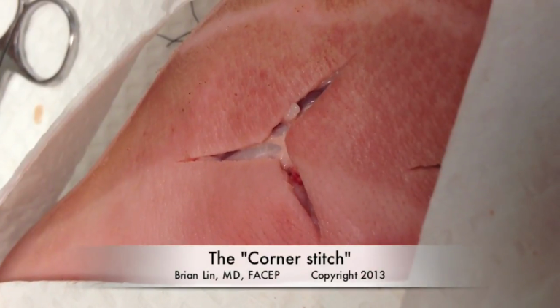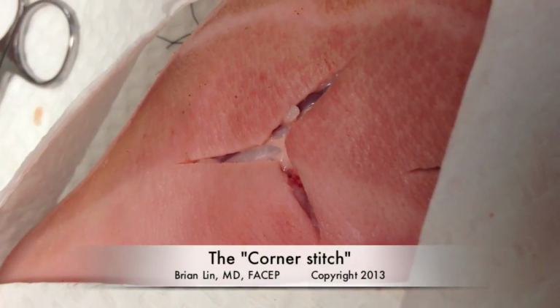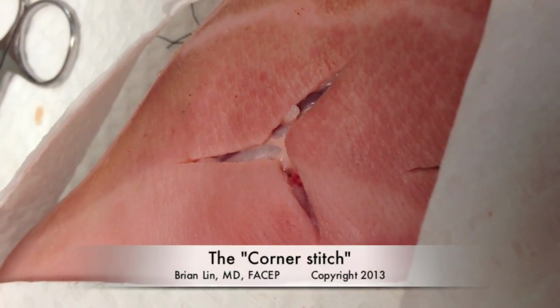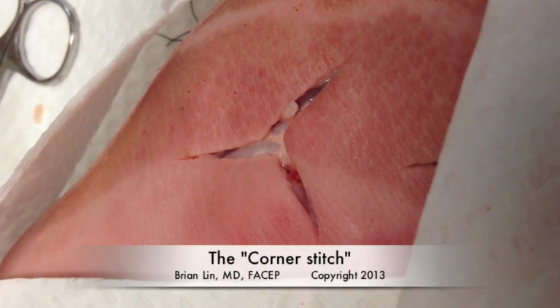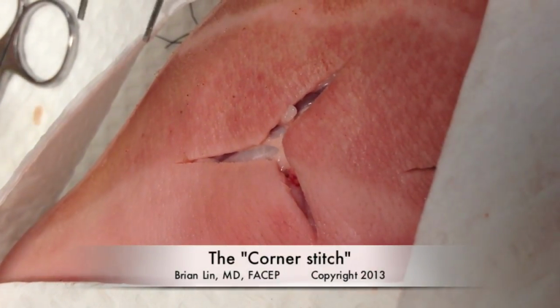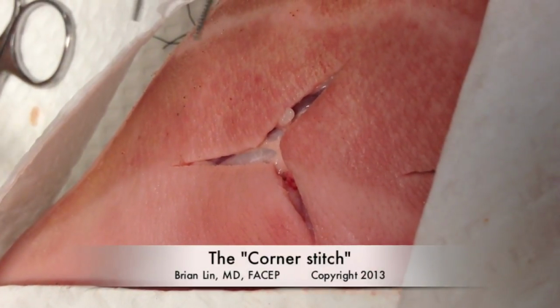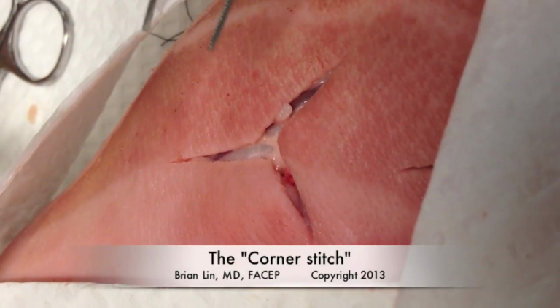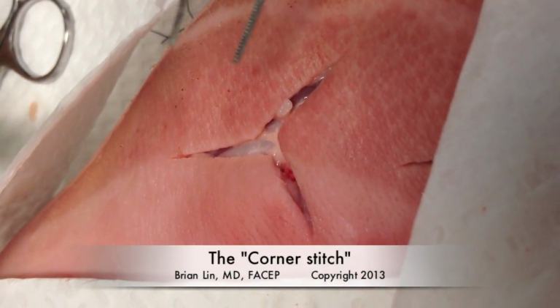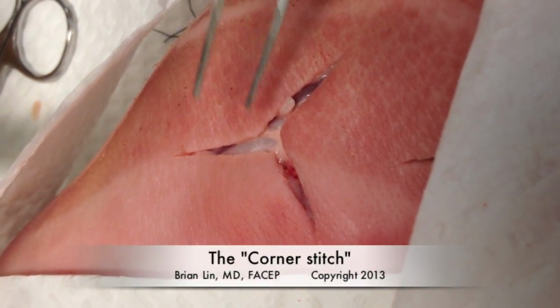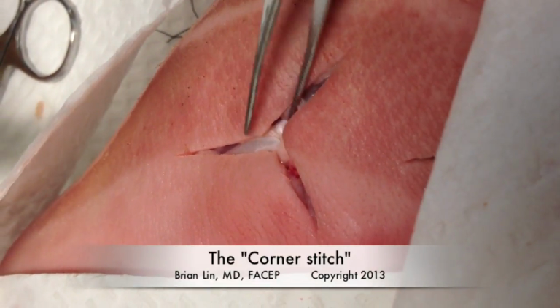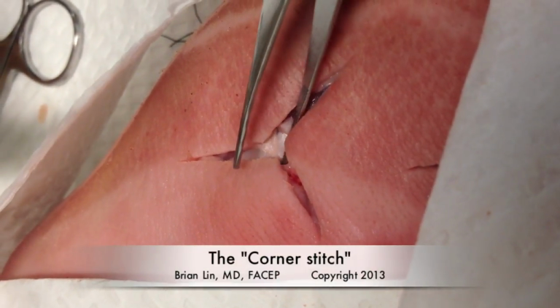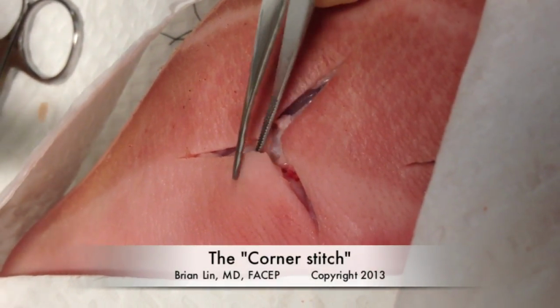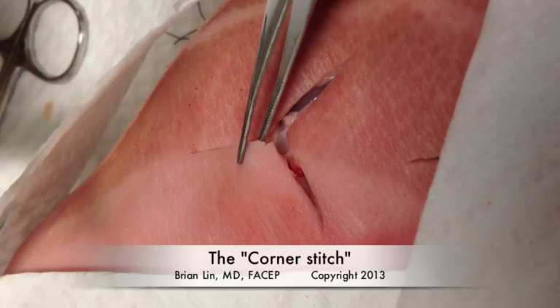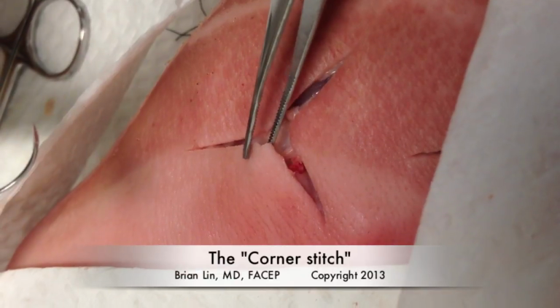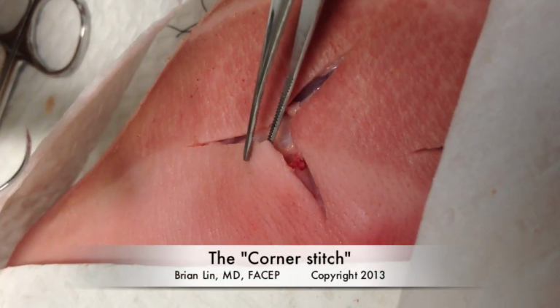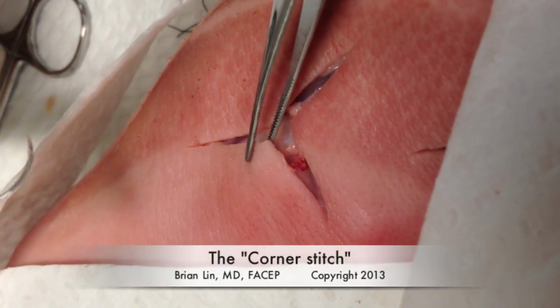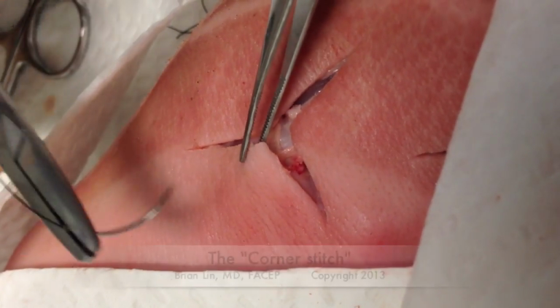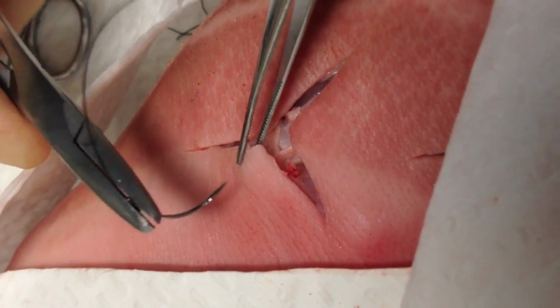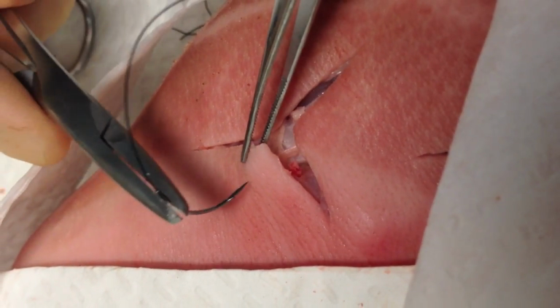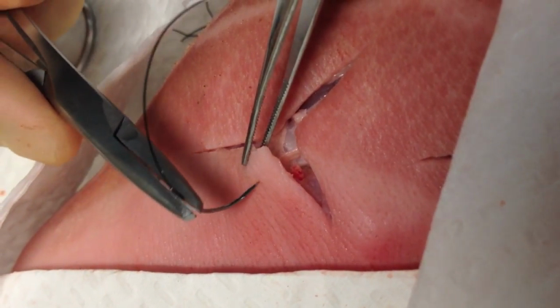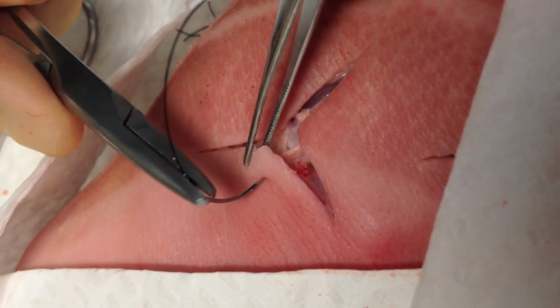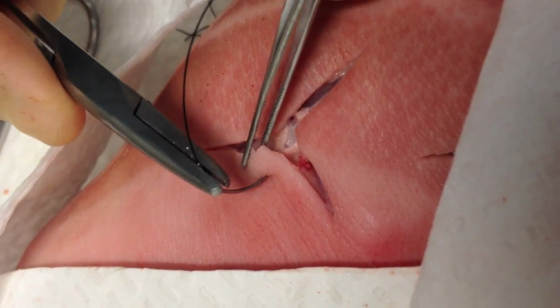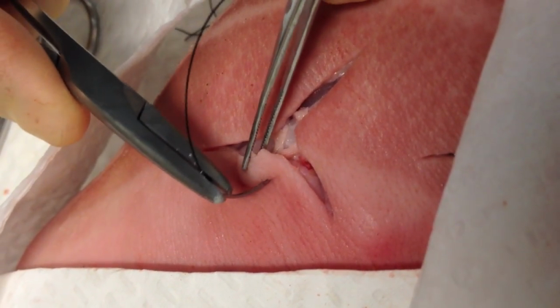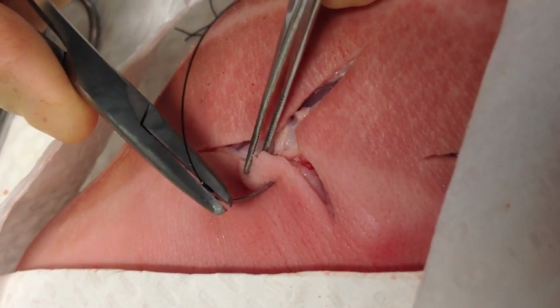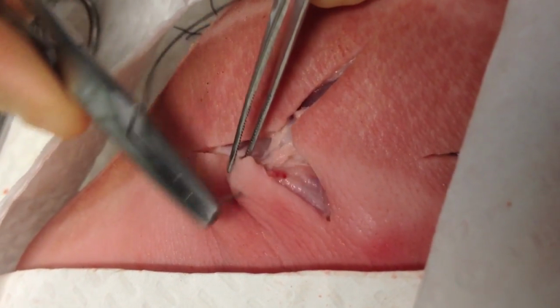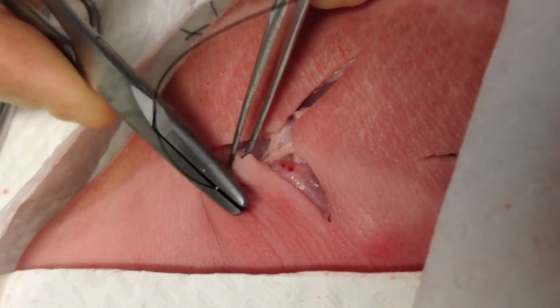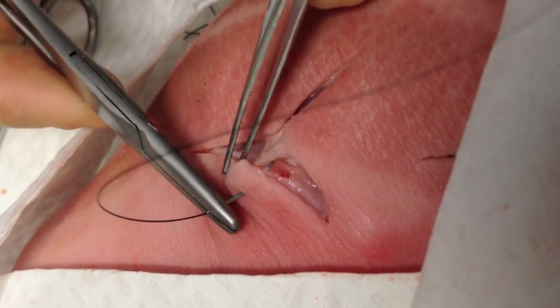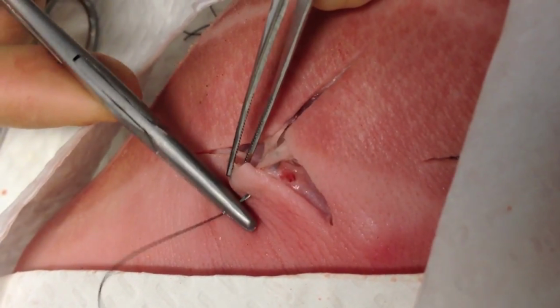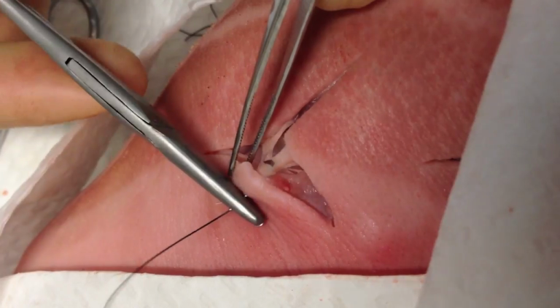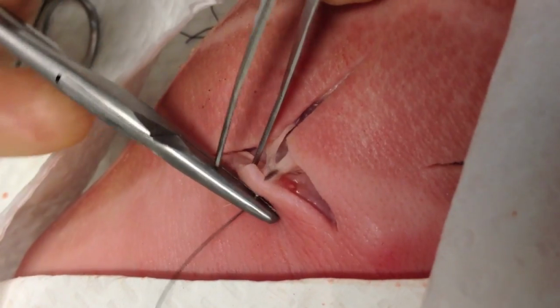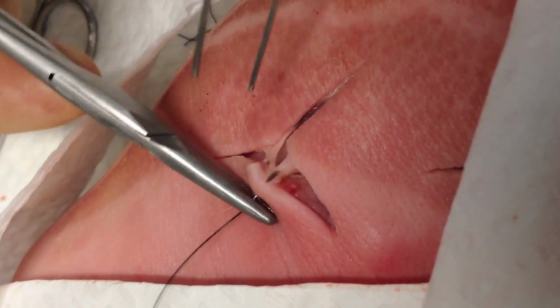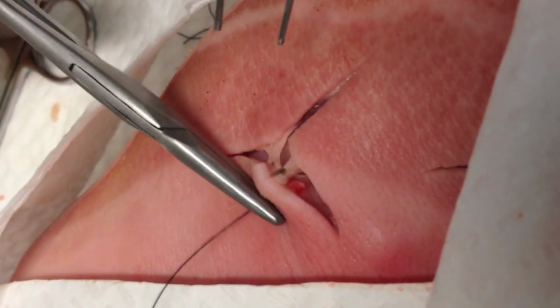This video is a demonstration of placement of a corner stitch, more formally known as a half-buried horizontal mattress. This technique is used for V or Y-shaped incisions and stellate incisions.